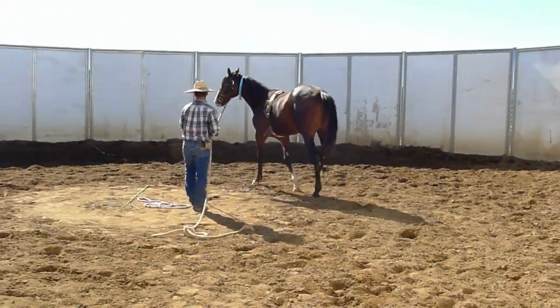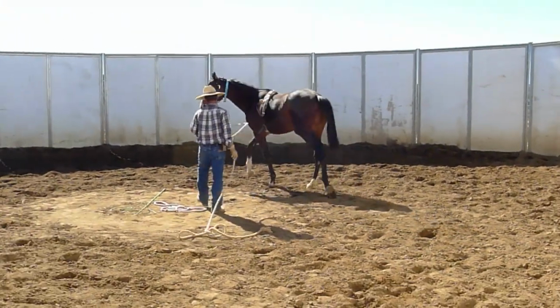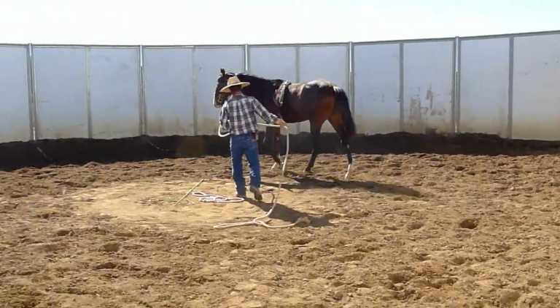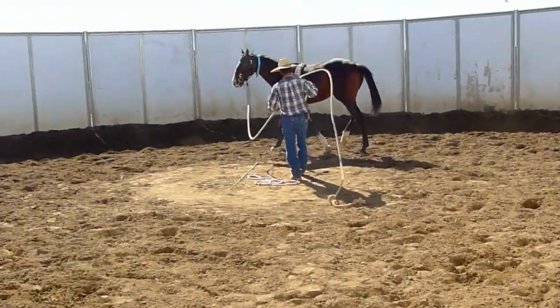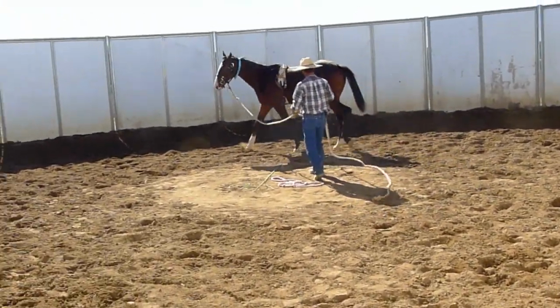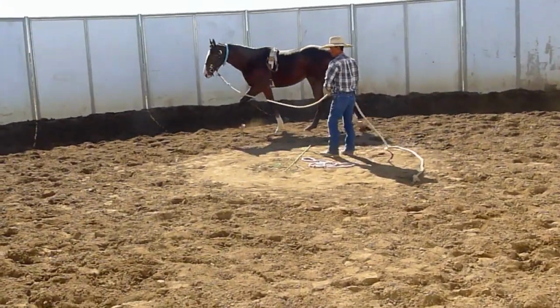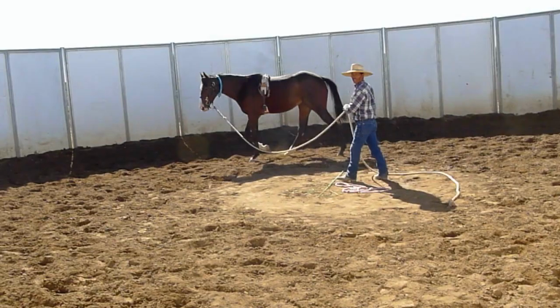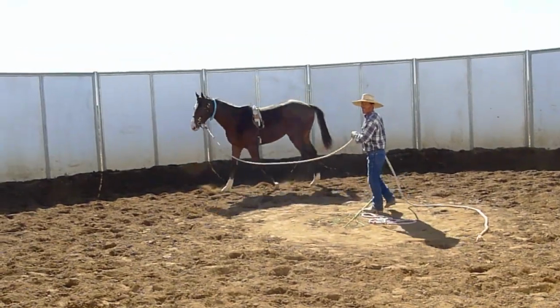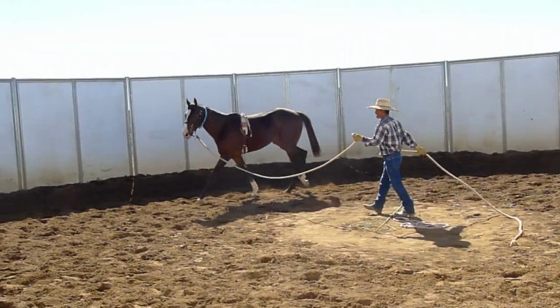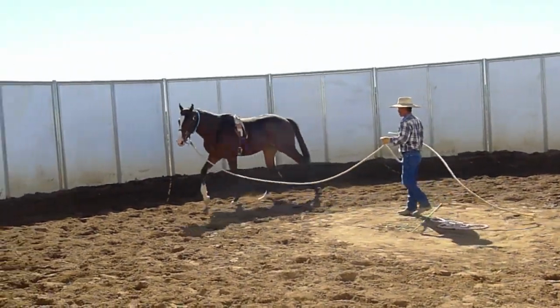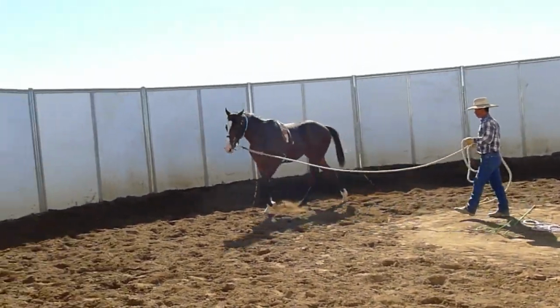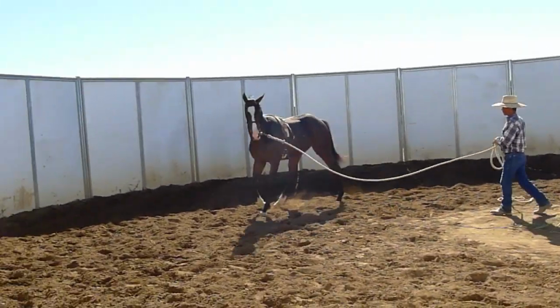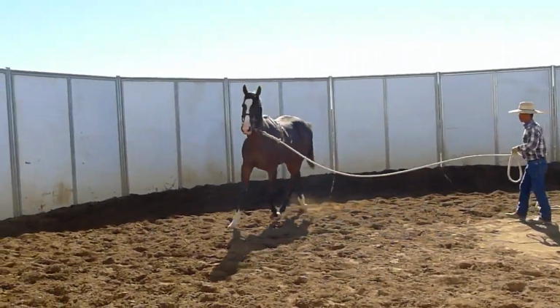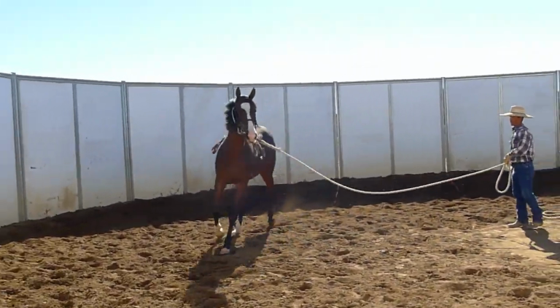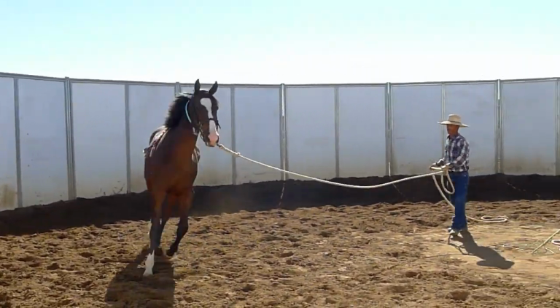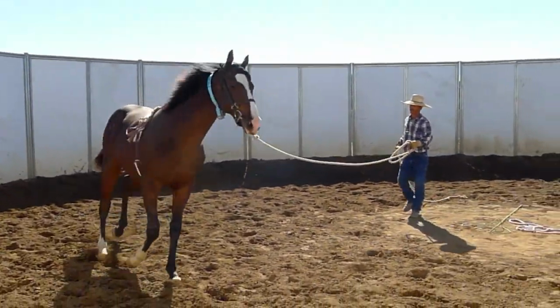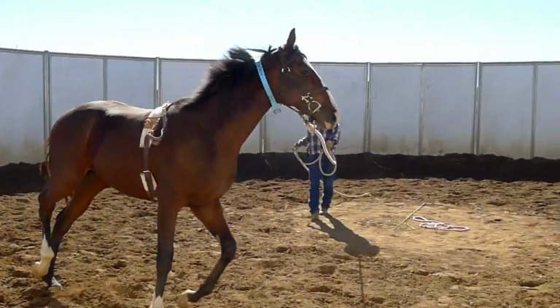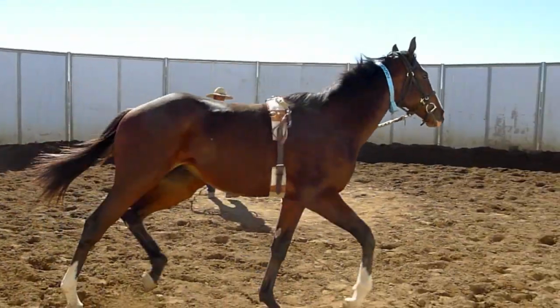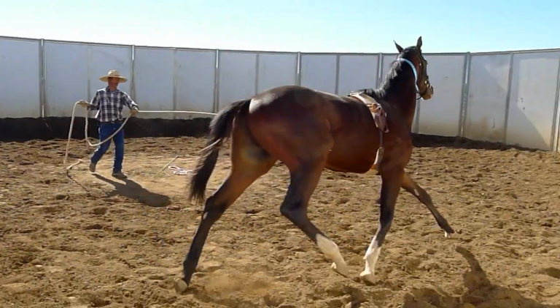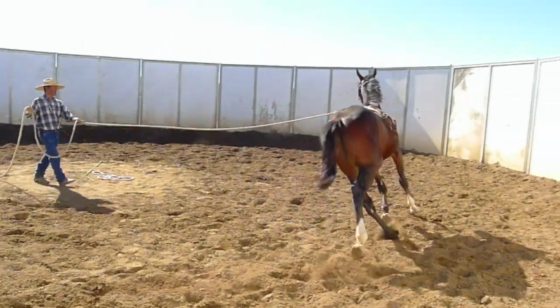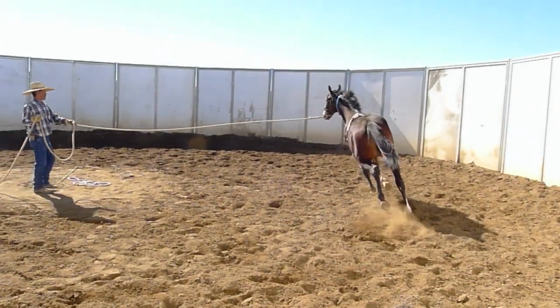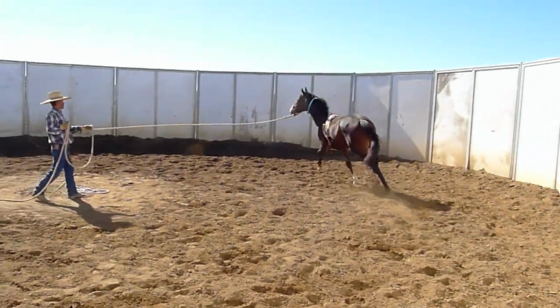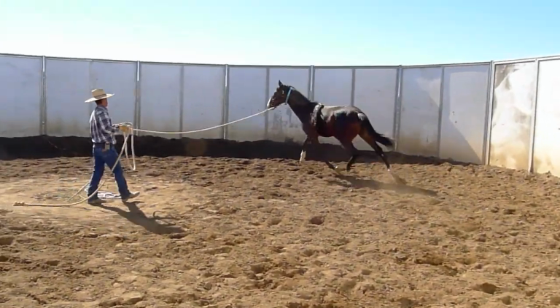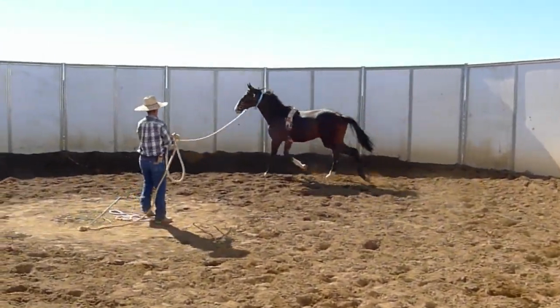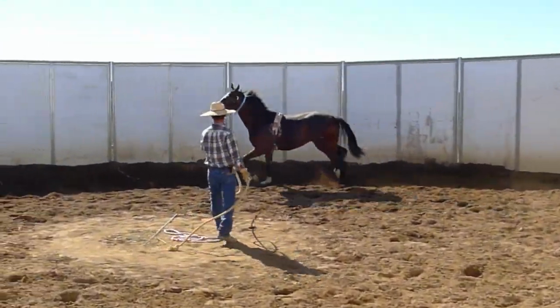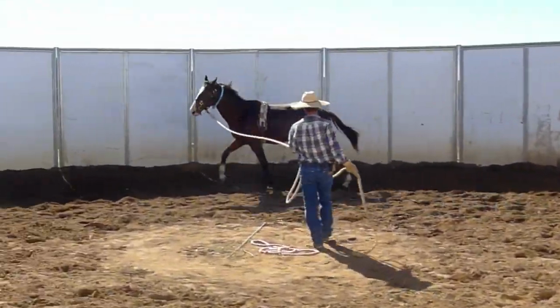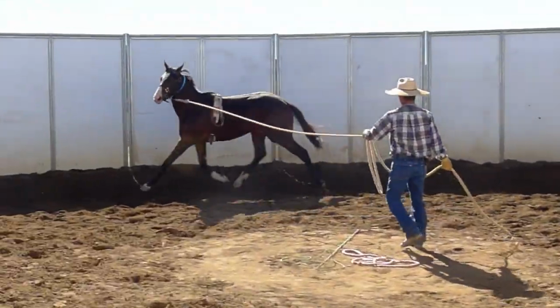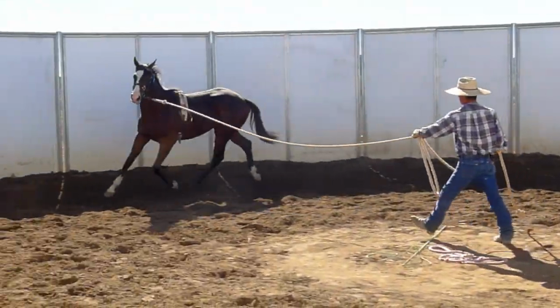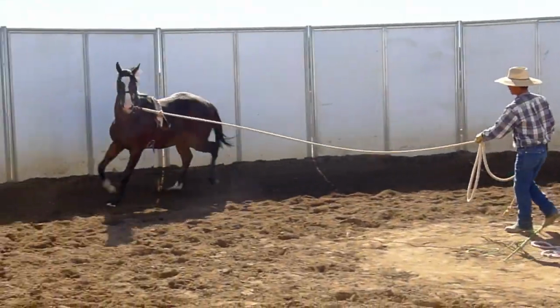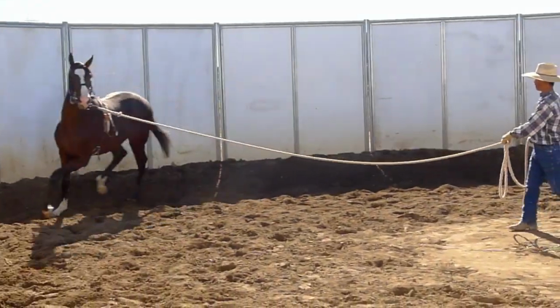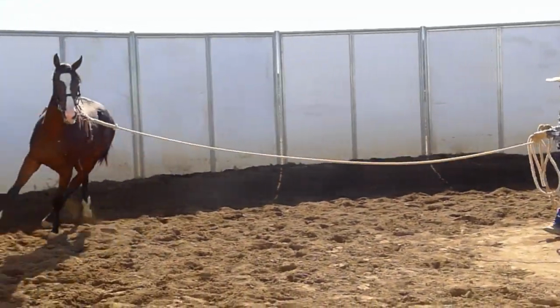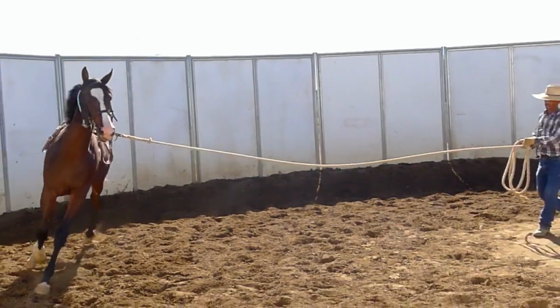The Jockey Club has granted us a name for this colt and since he is a direct male descendant of Manowar, the name that was chosen is Lord Admiral.